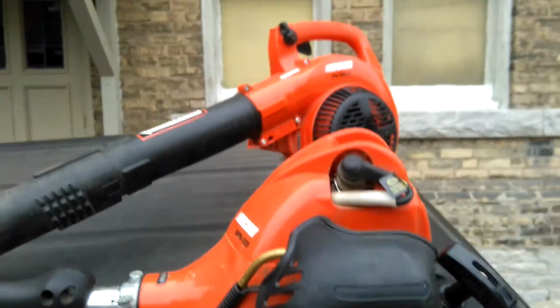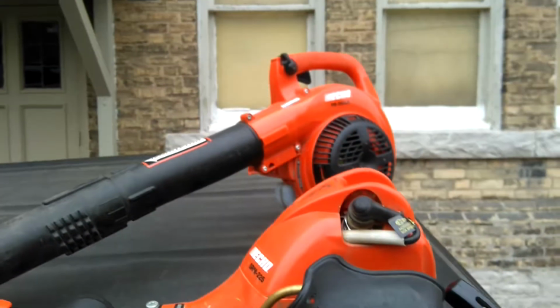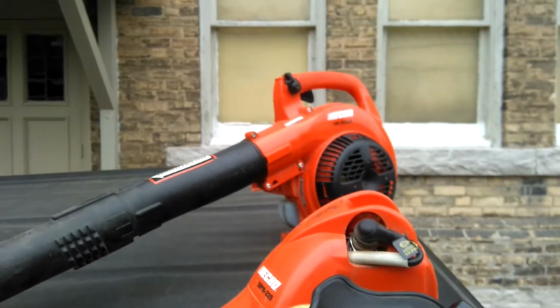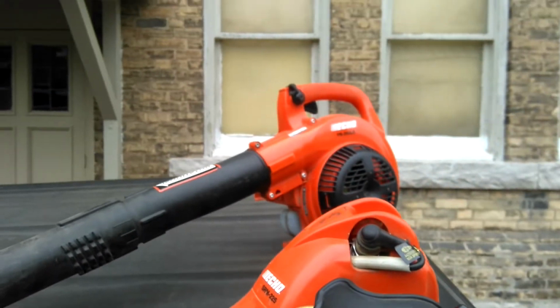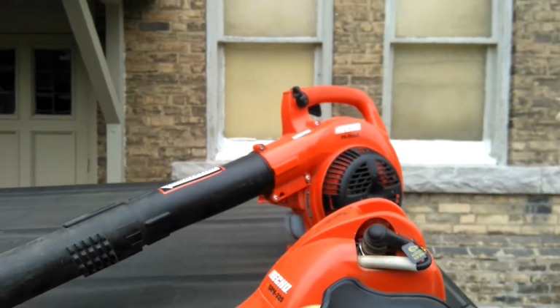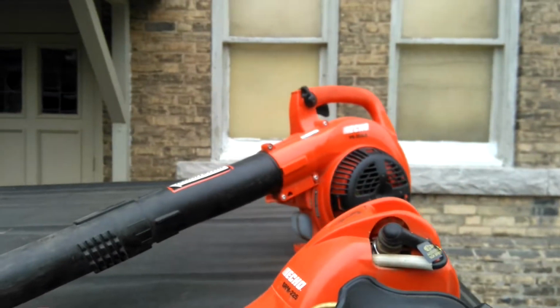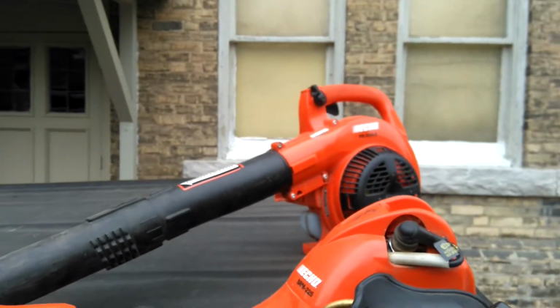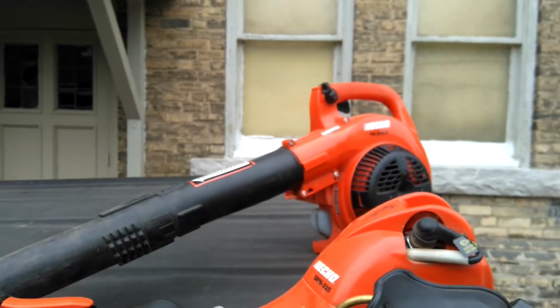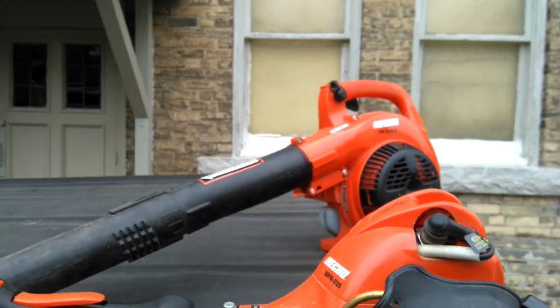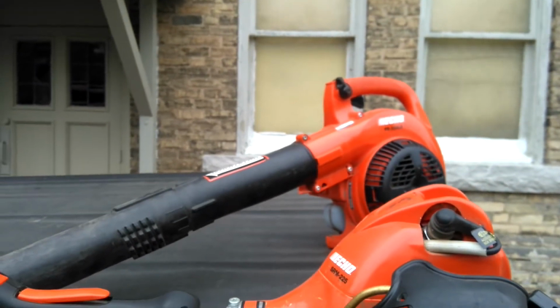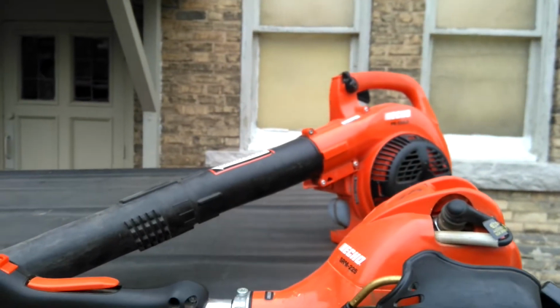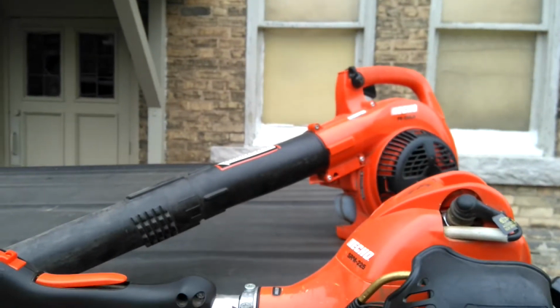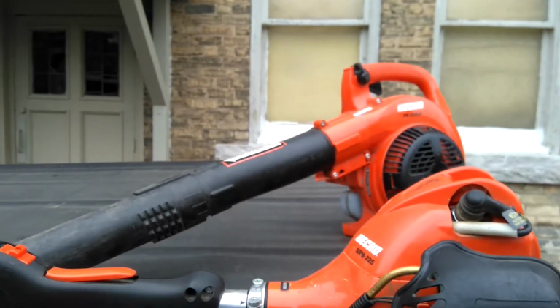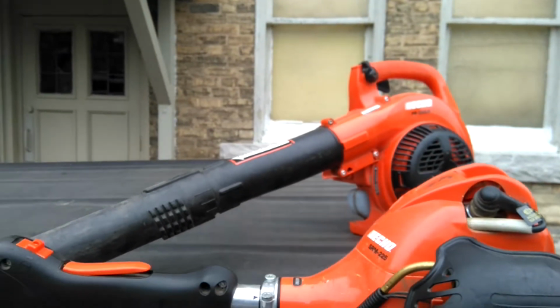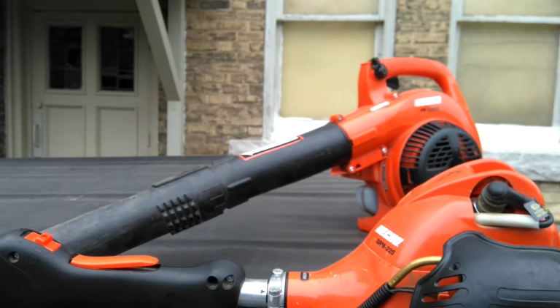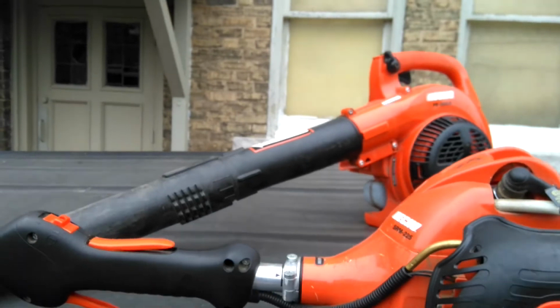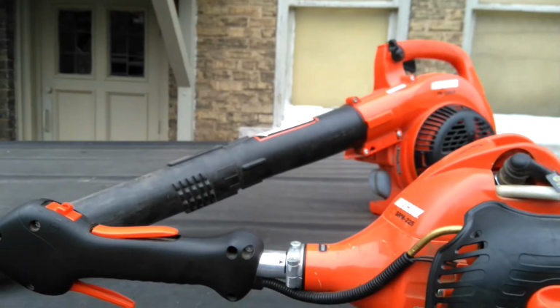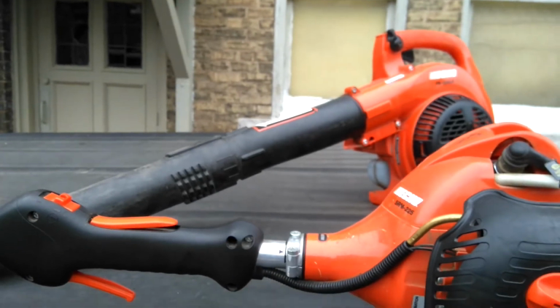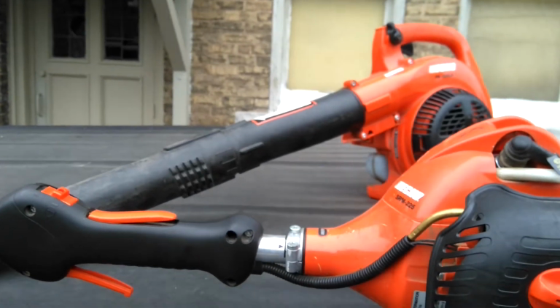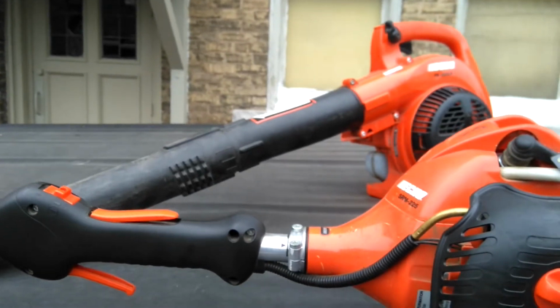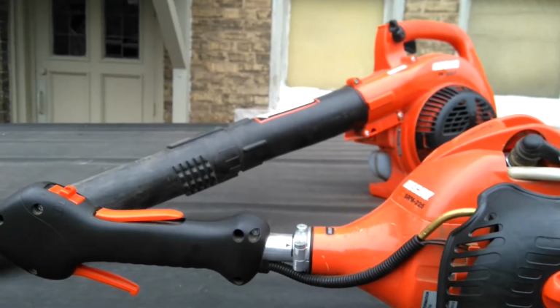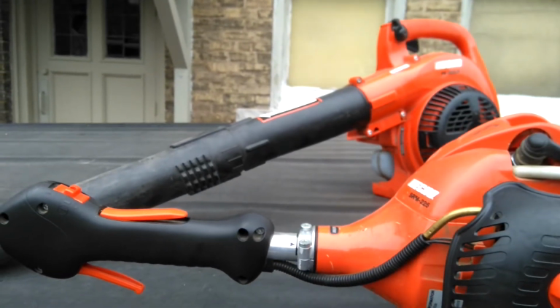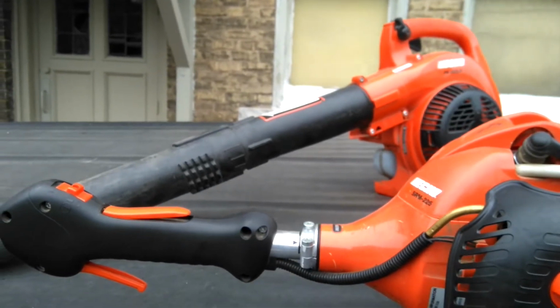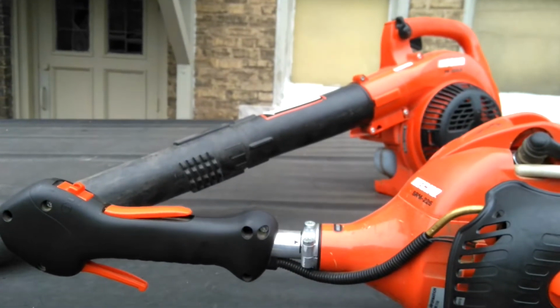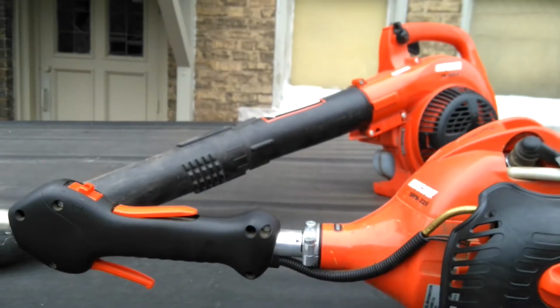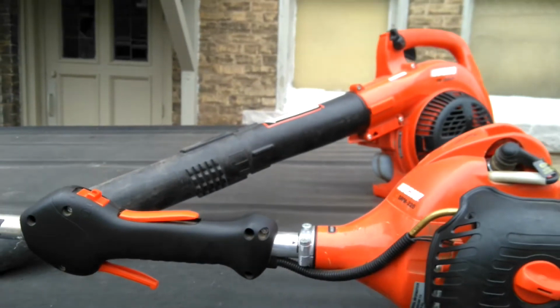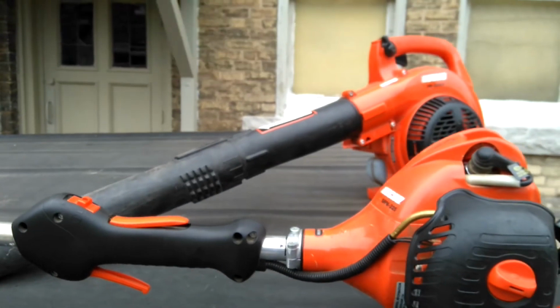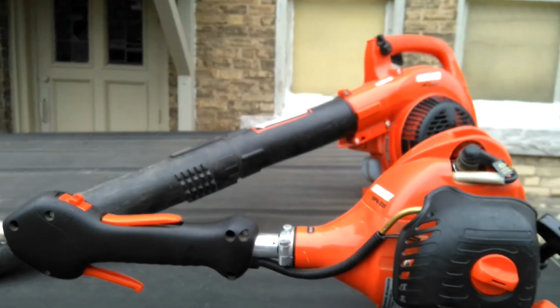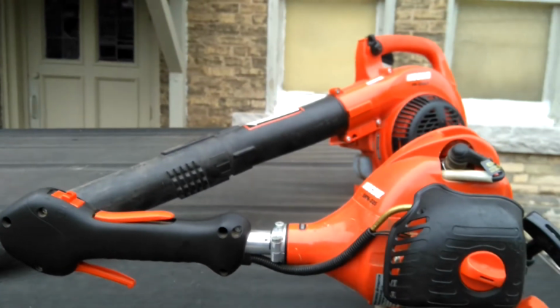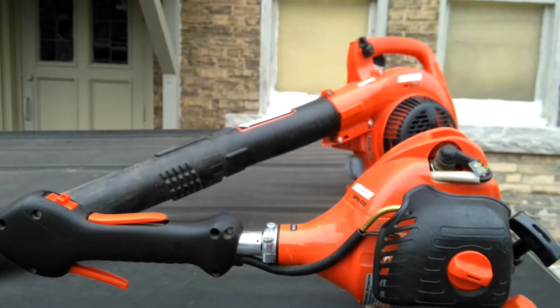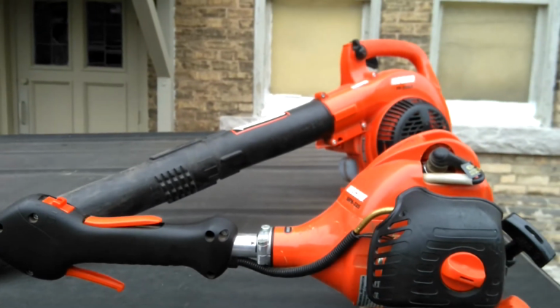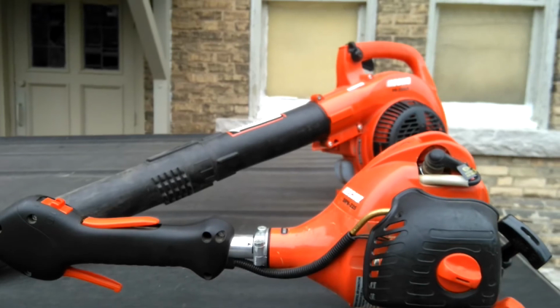In the future I'll try and have some videos with me actually using these things so you can see how they work and all that. This is Joe from Joe for Hire, signing off.